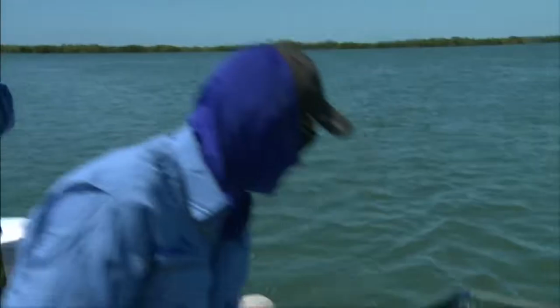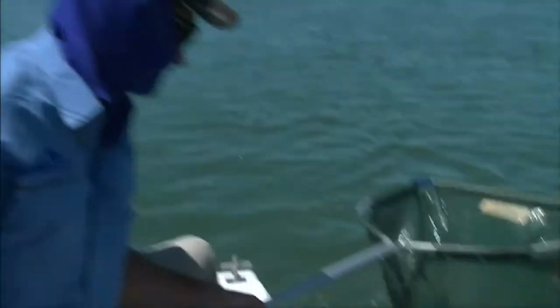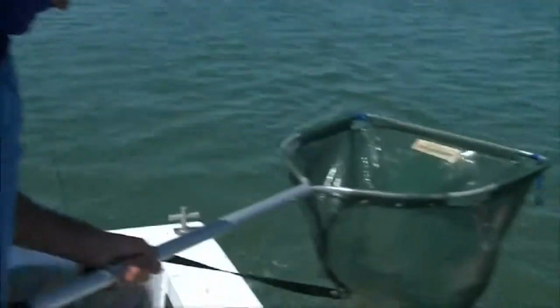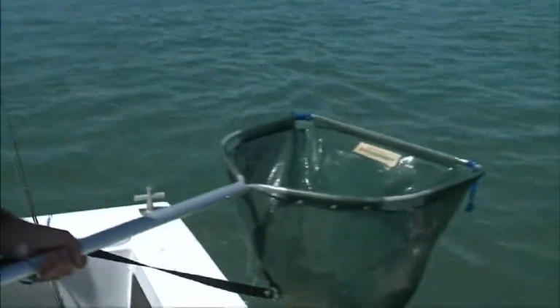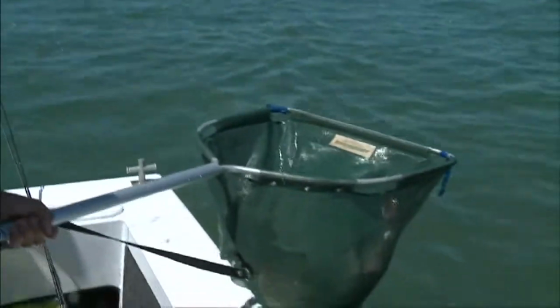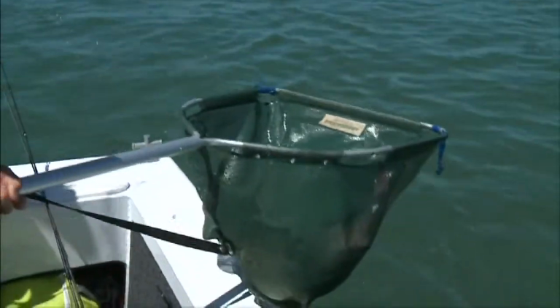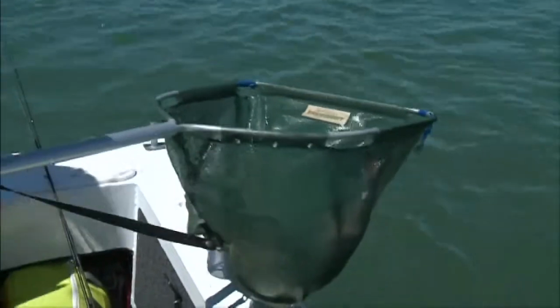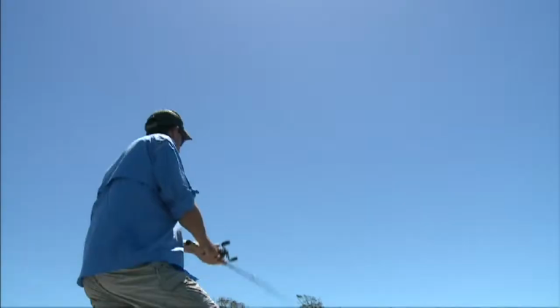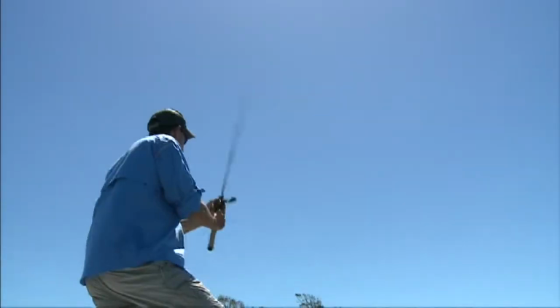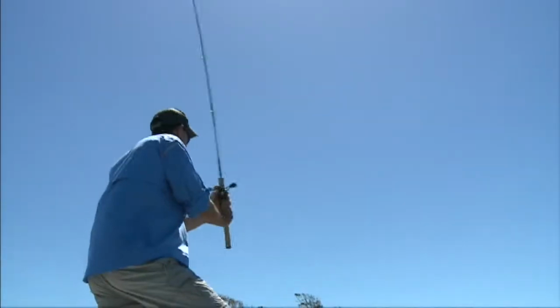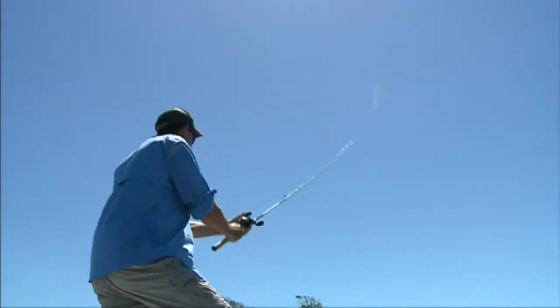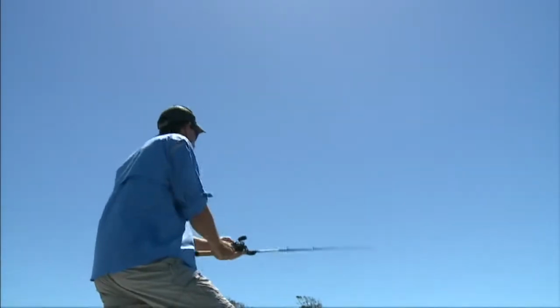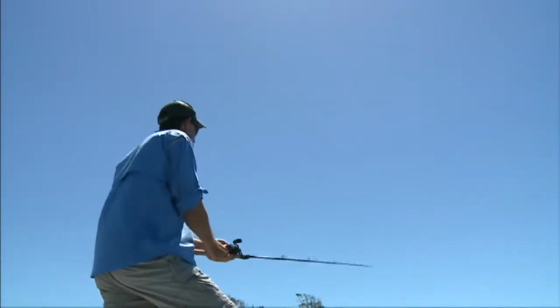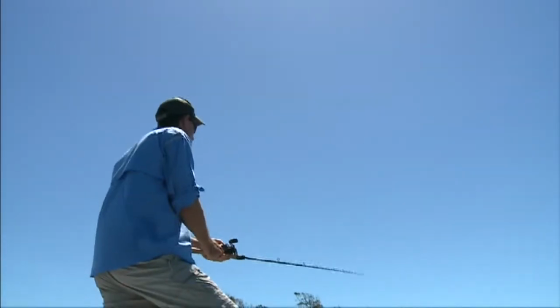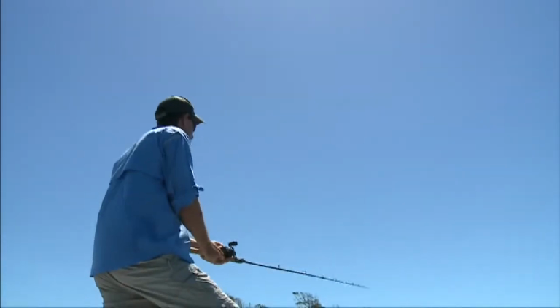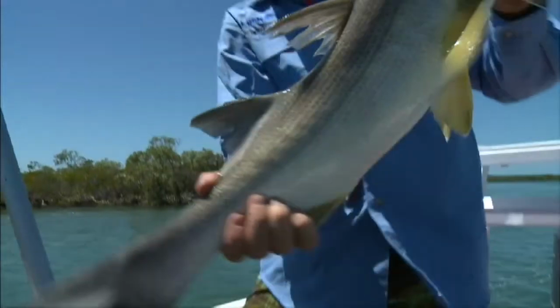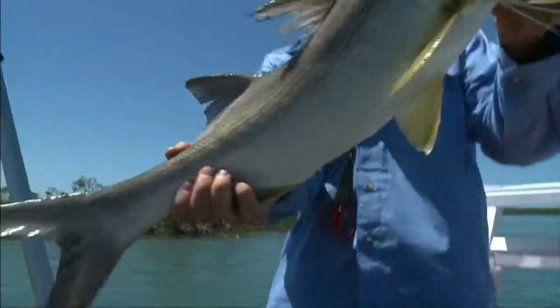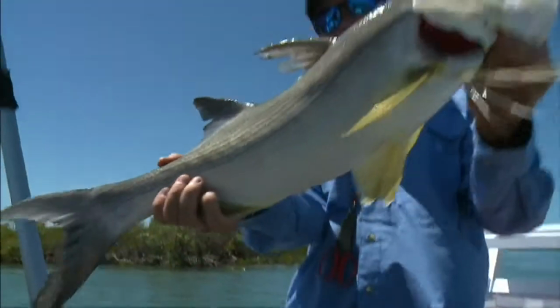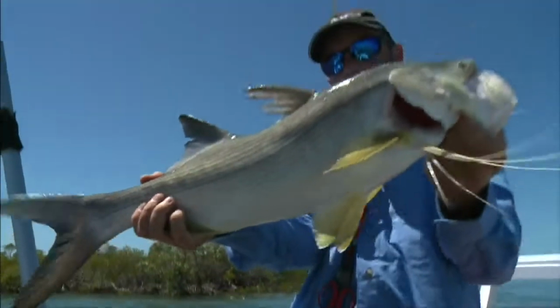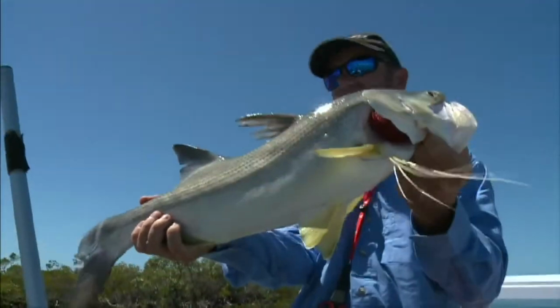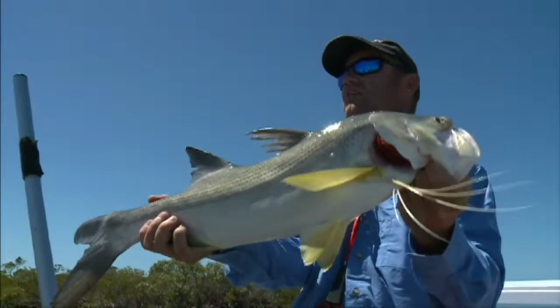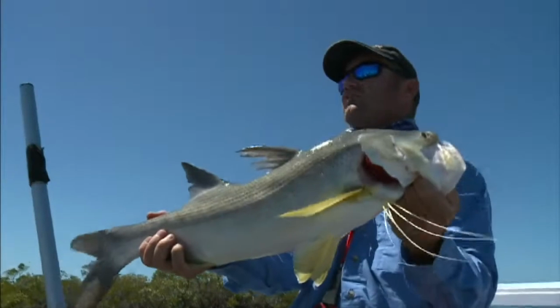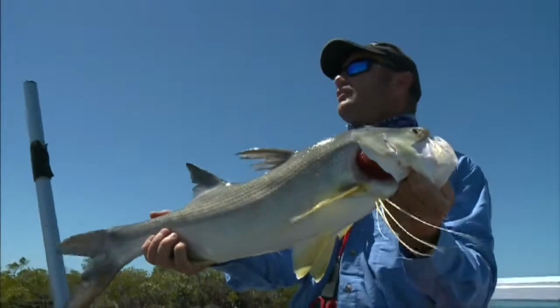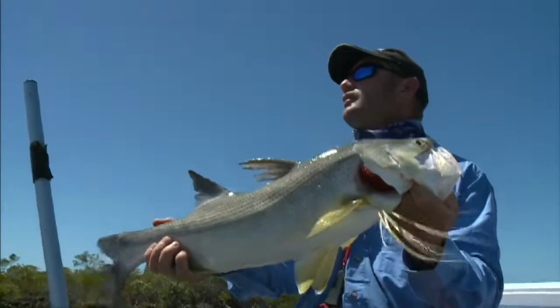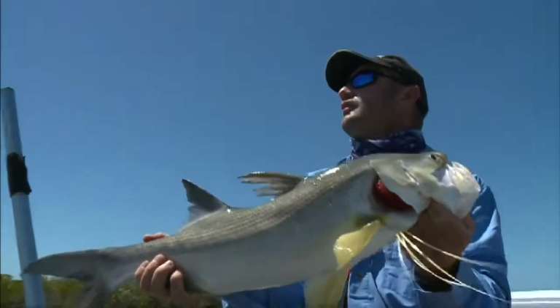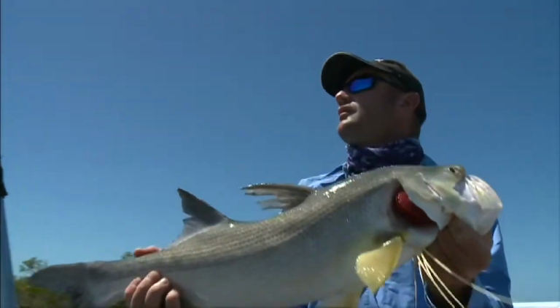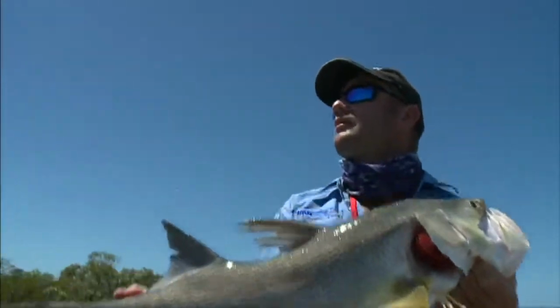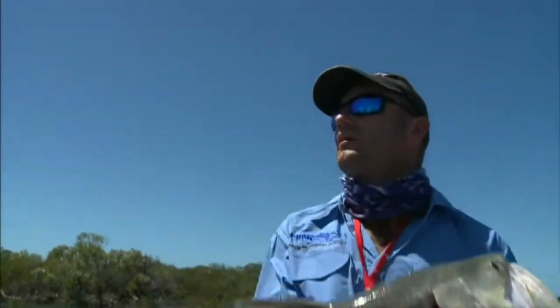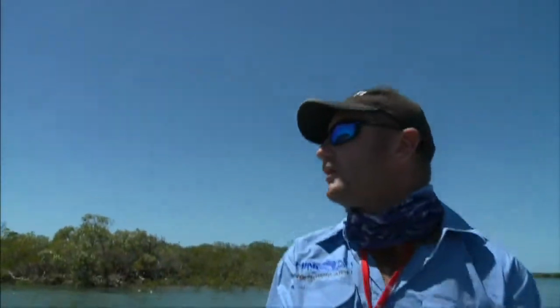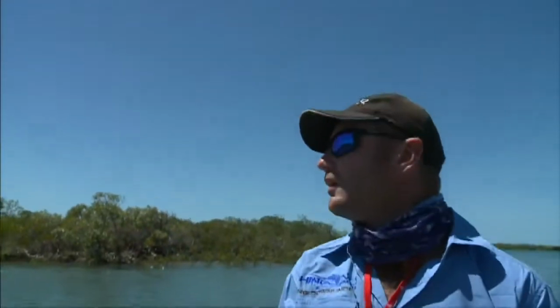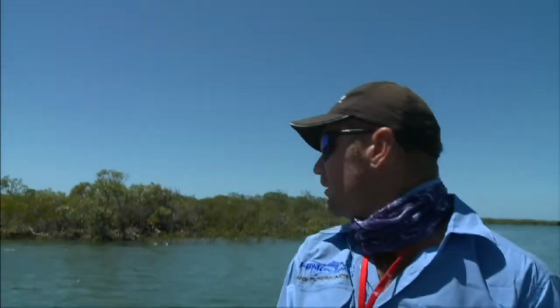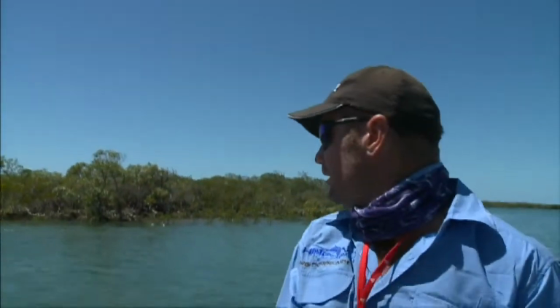I've got runs on the board, mate. Look at that — they're a beautiful fish. I won't ever get sick of catching these threadies, Dan.